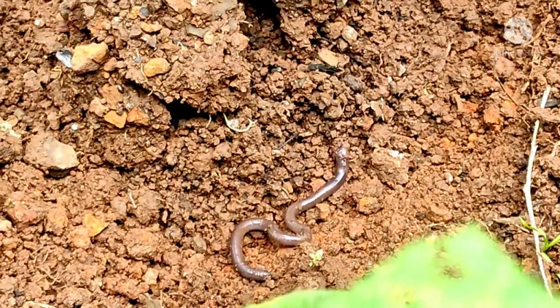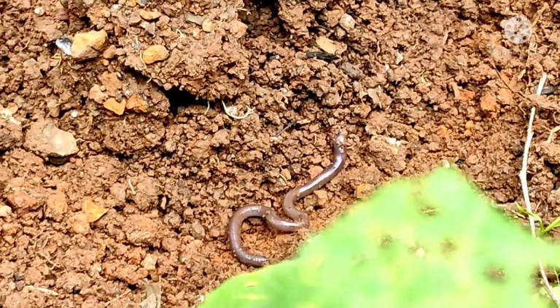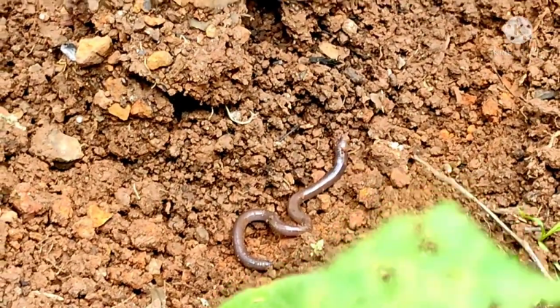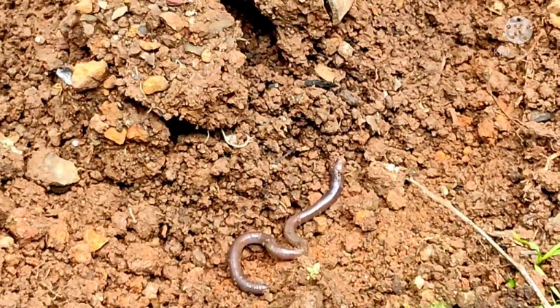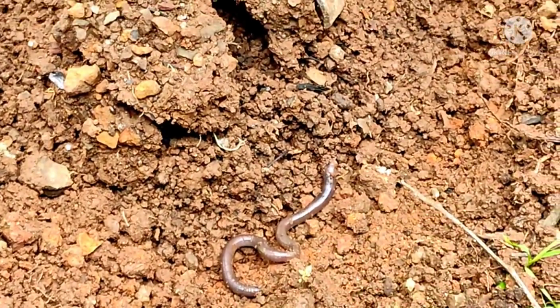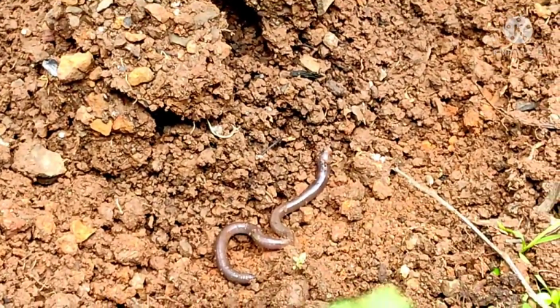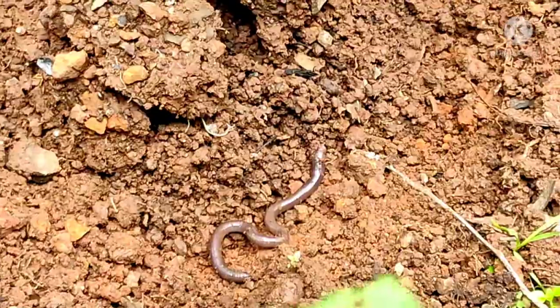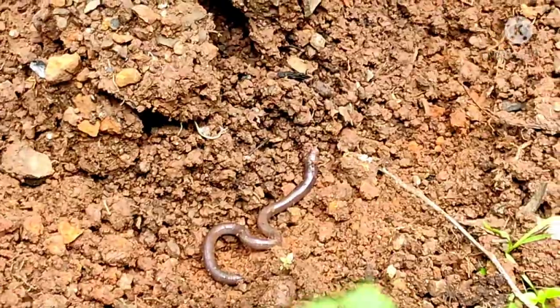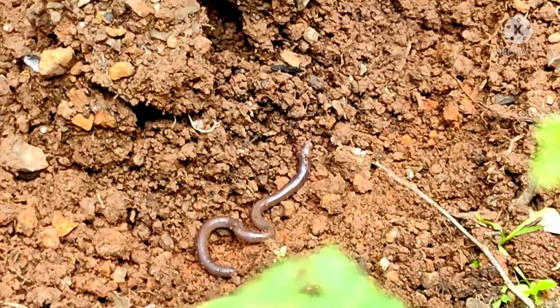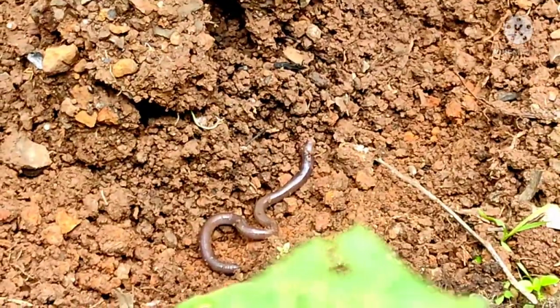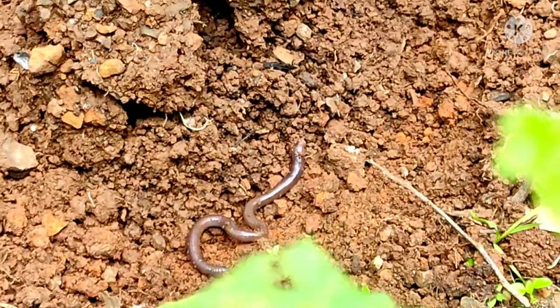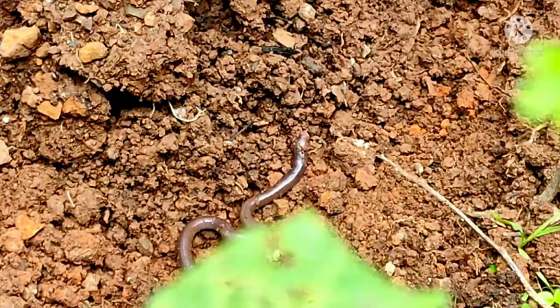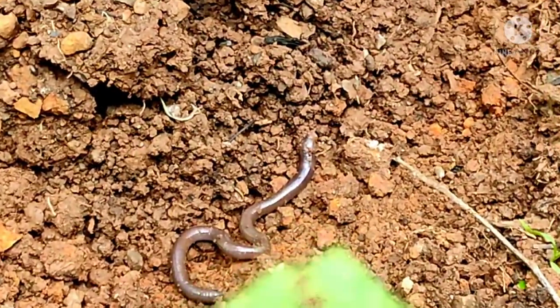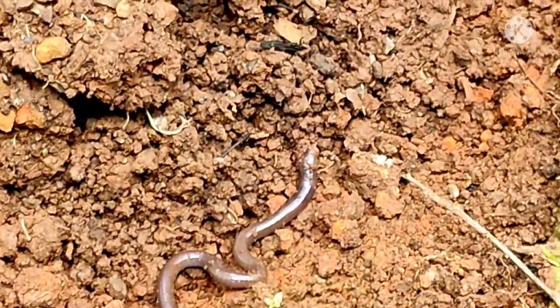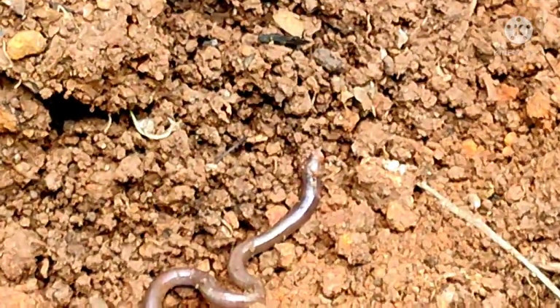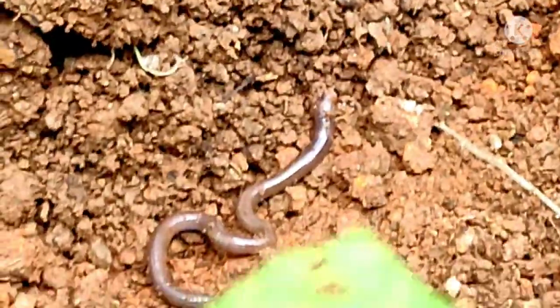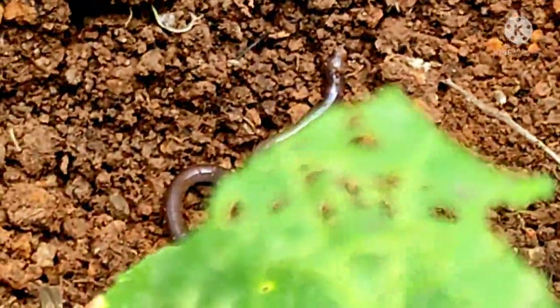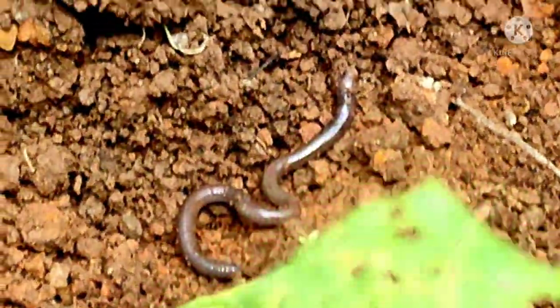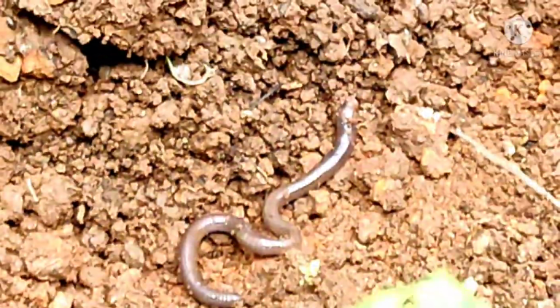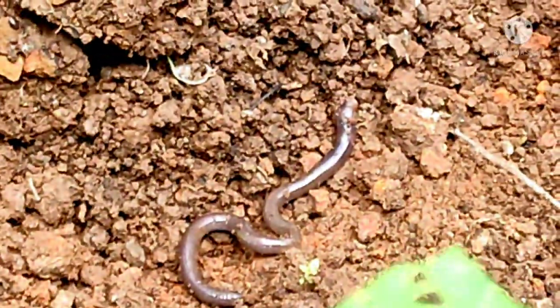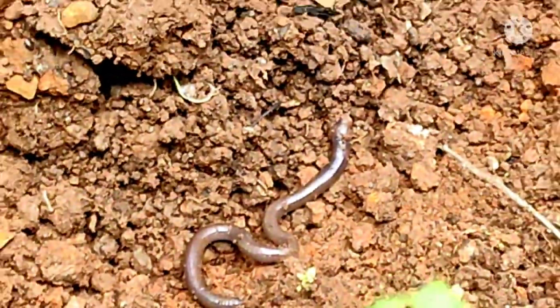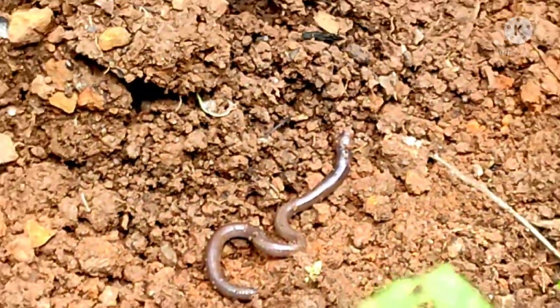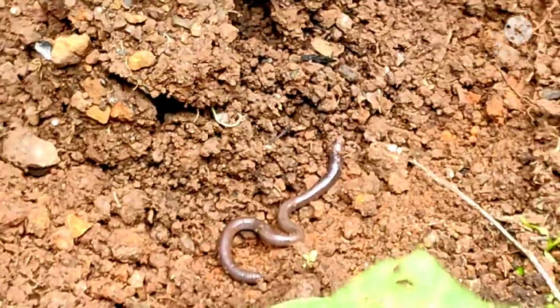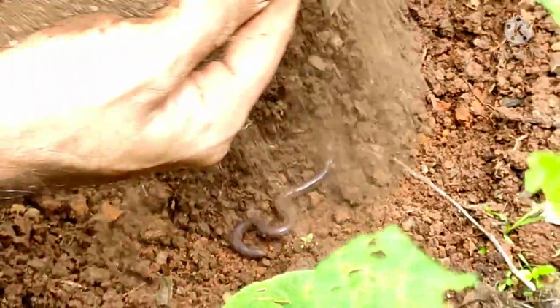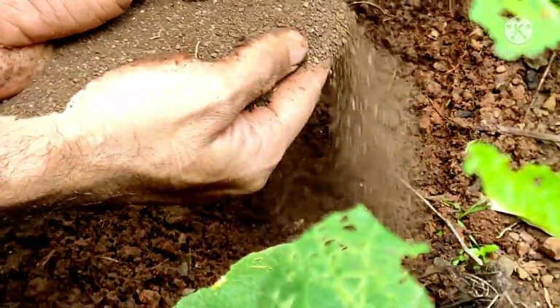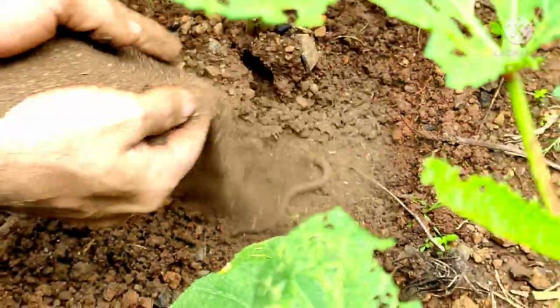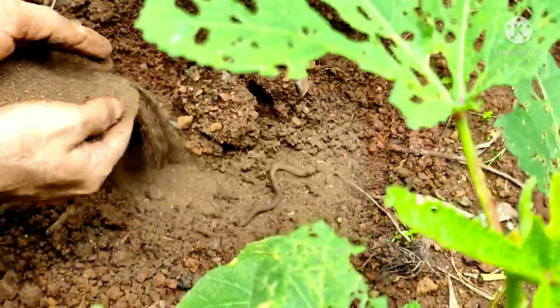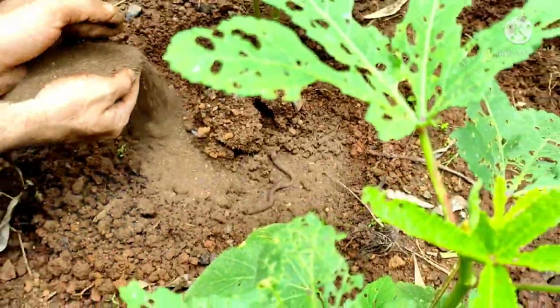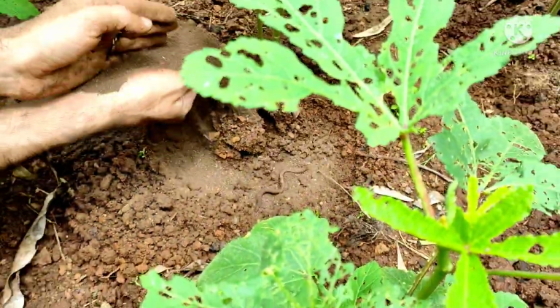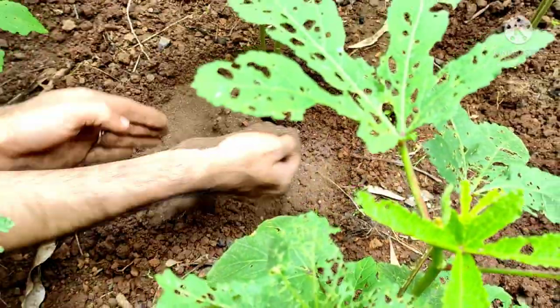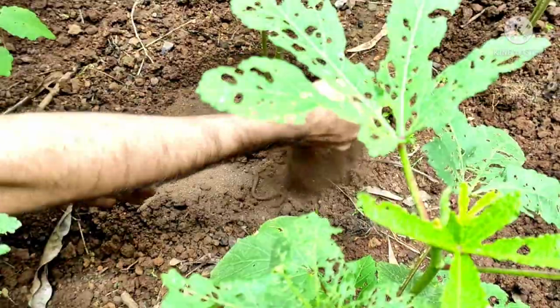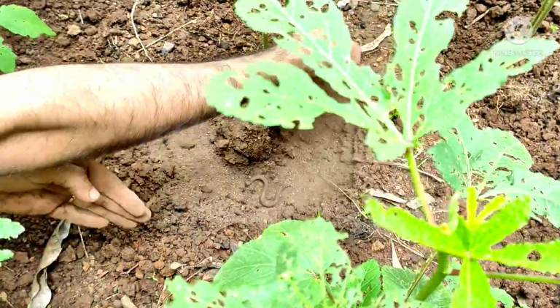Here comes our friend the earthworm. Earthworms make our land fertile. Again, apply fertilizer and cover it with soil.